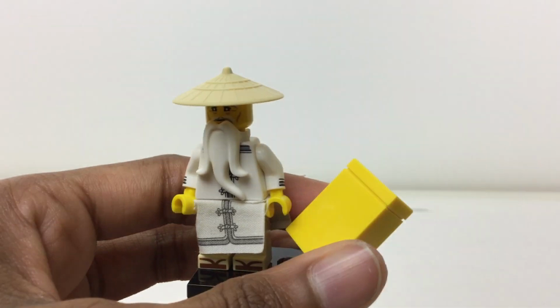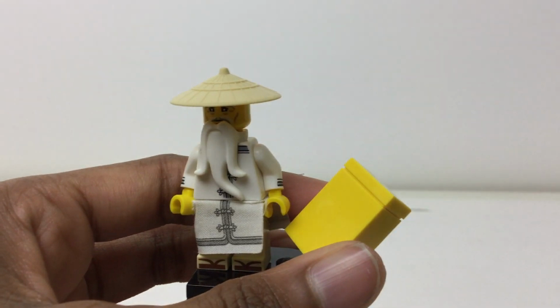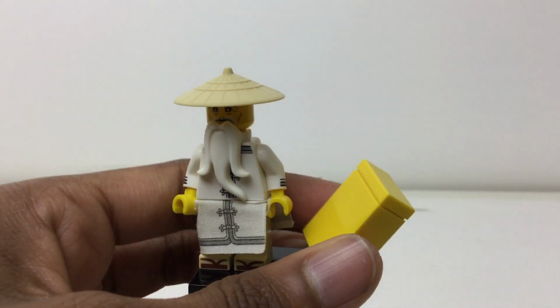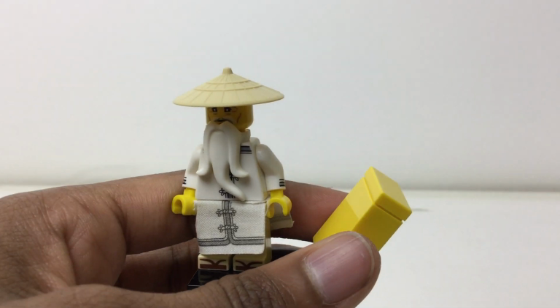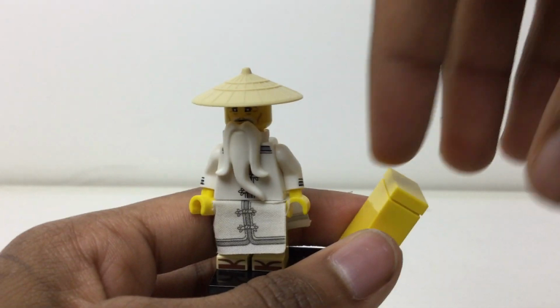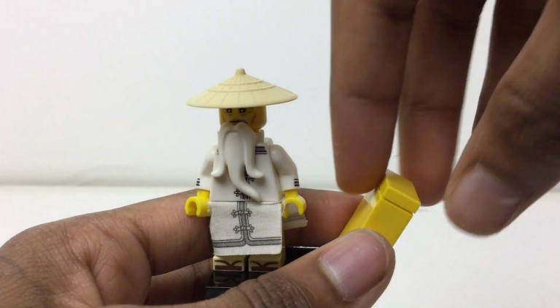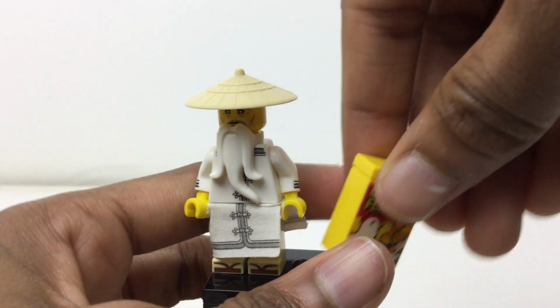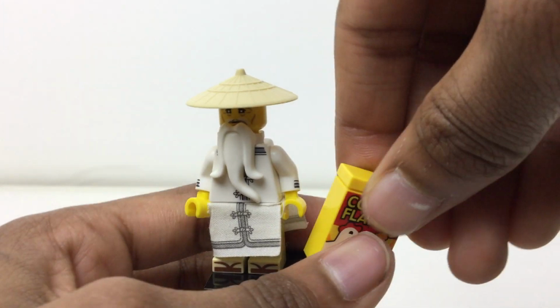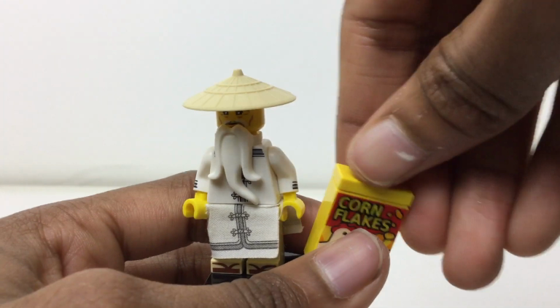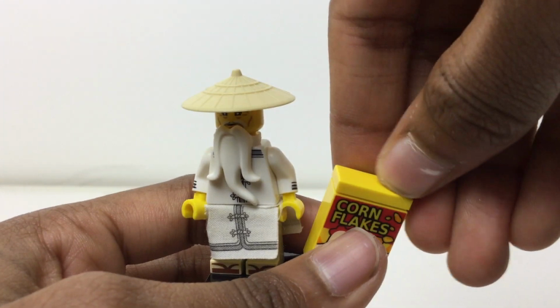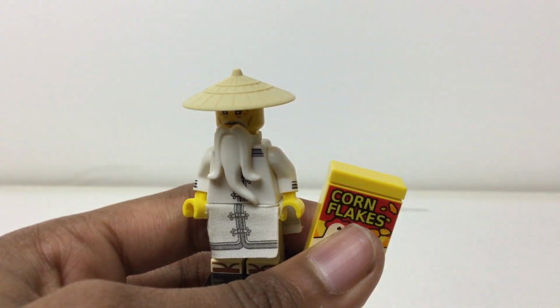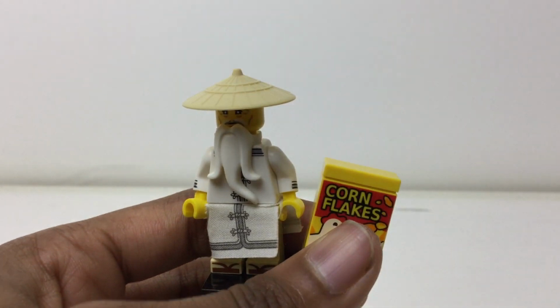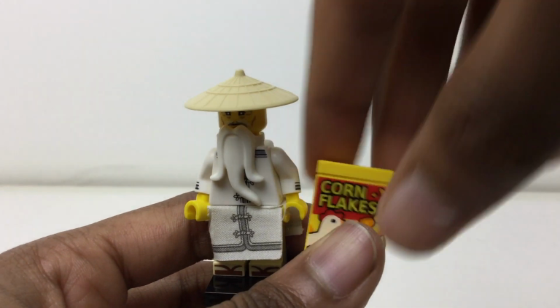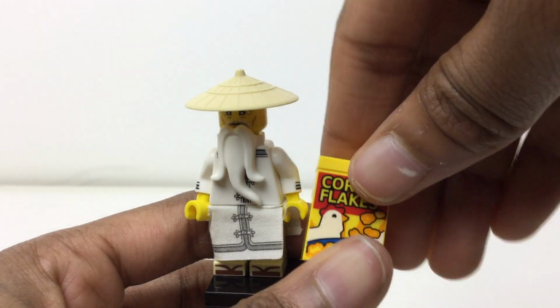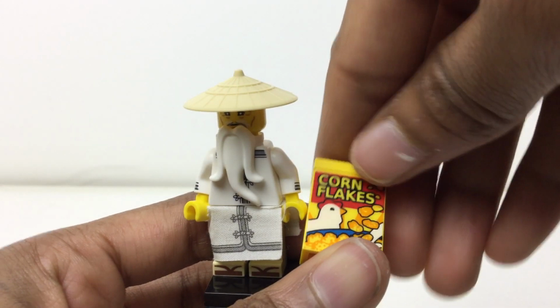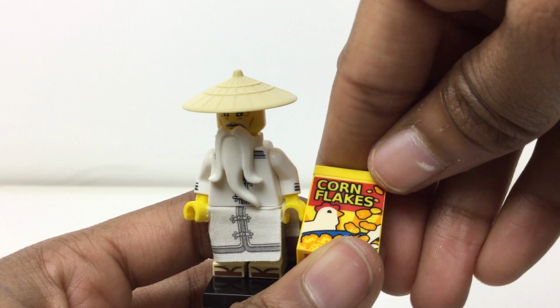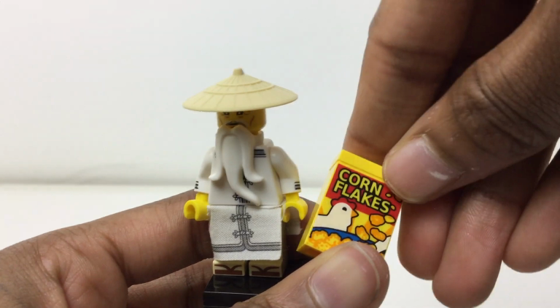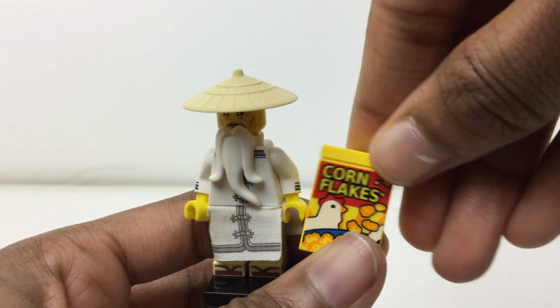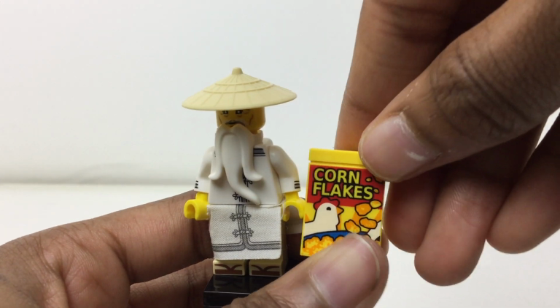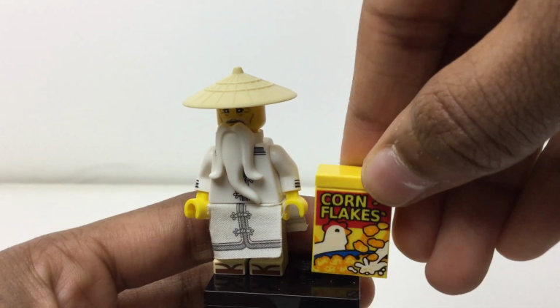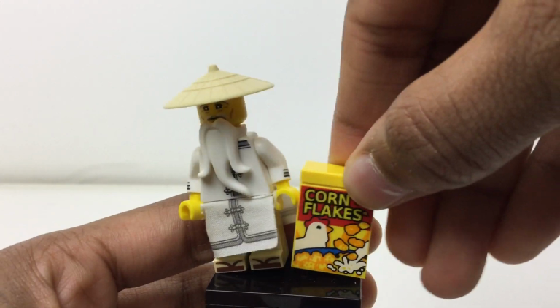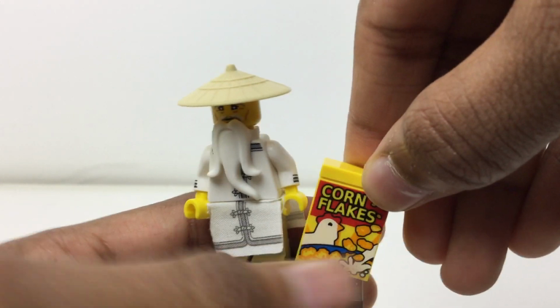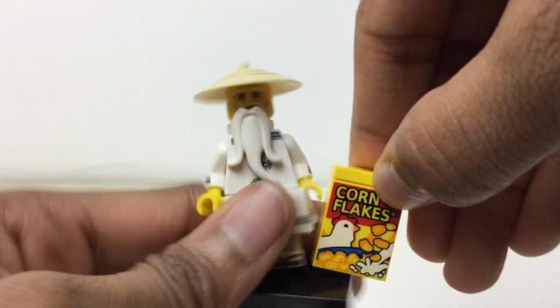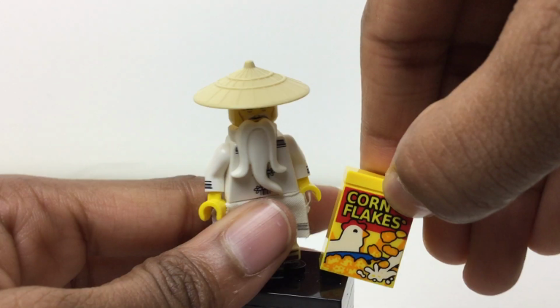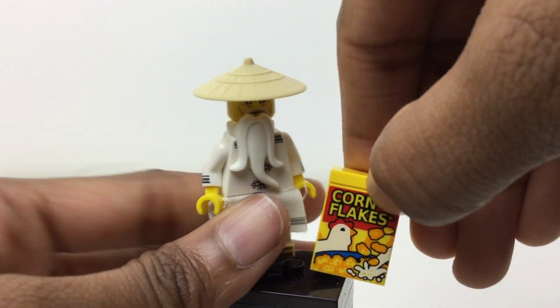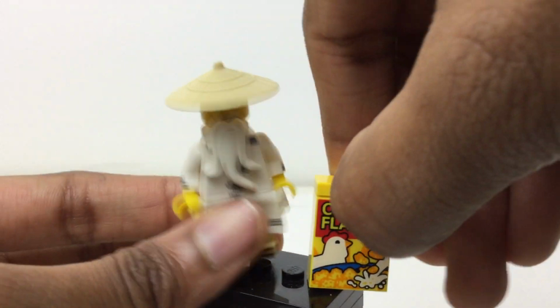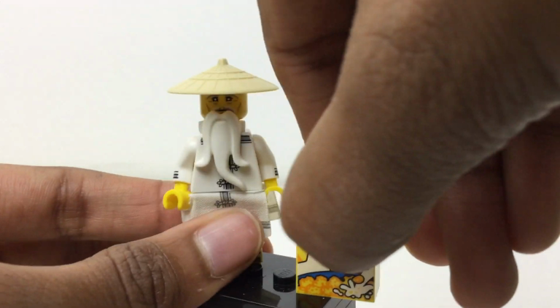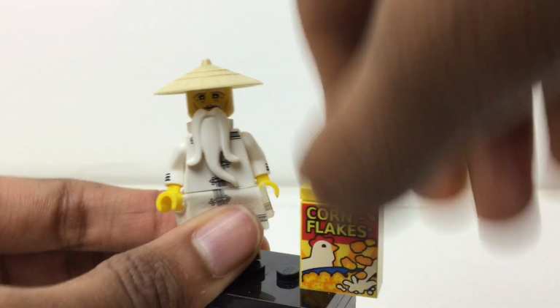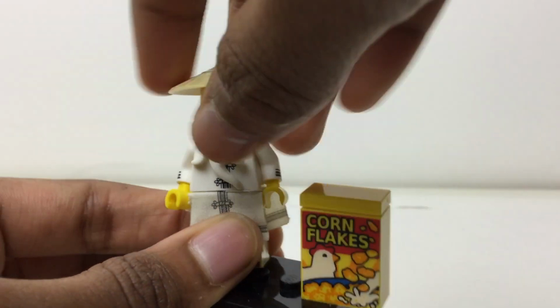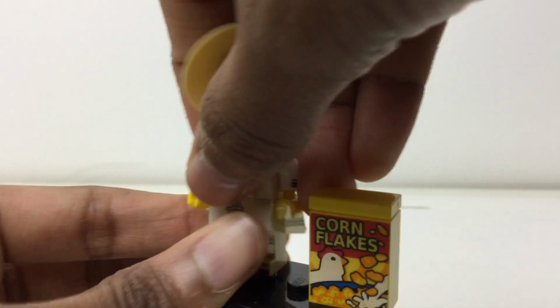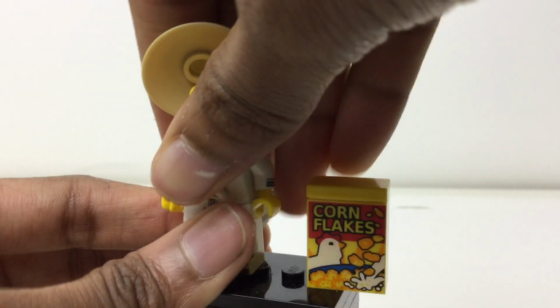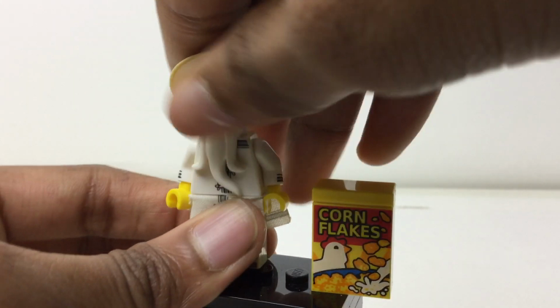It's a 1x2 by 2 with a 1x2 tile on top — cornflakes. That's a print, and that's so great. A cereal box, which we see in the movie and the trailers.